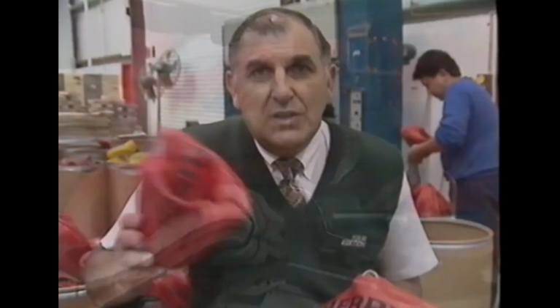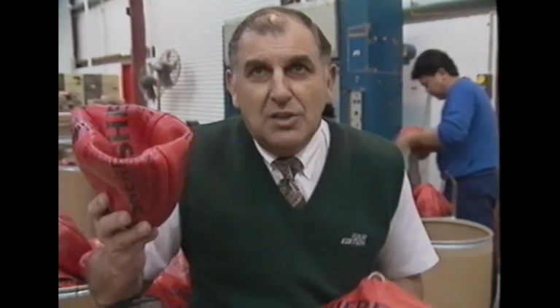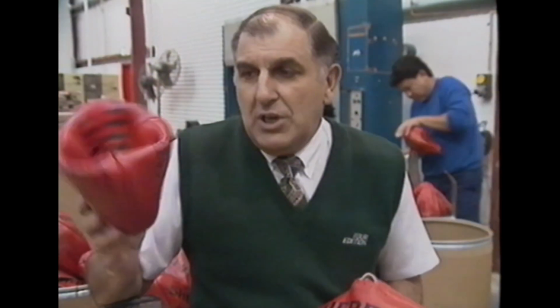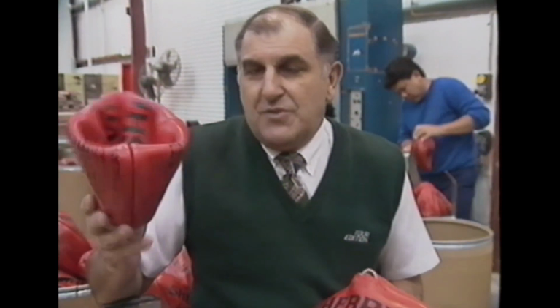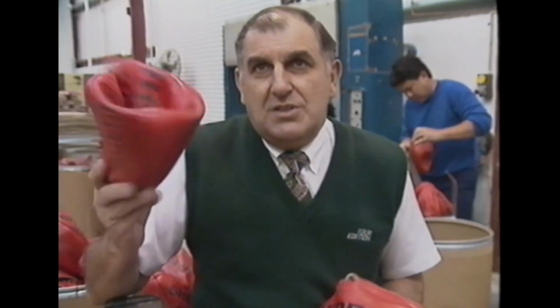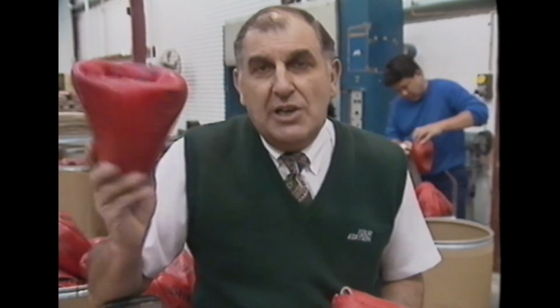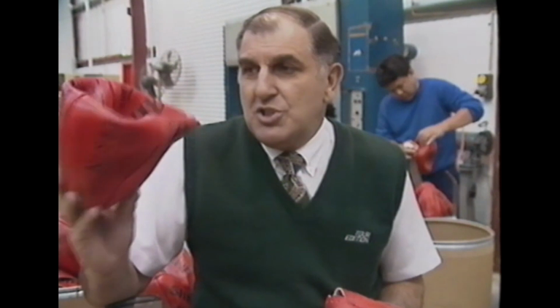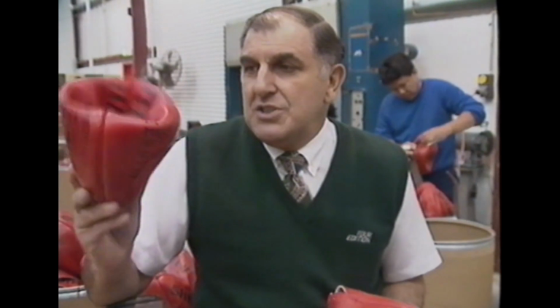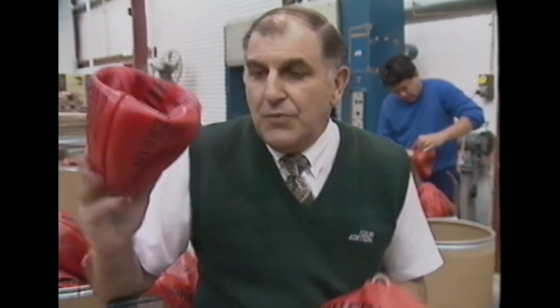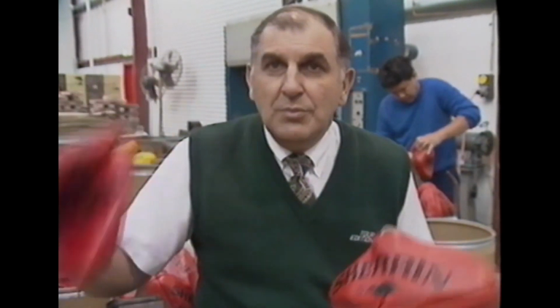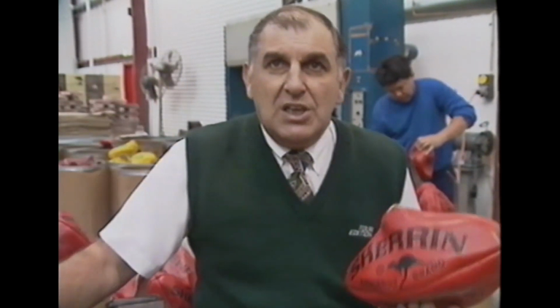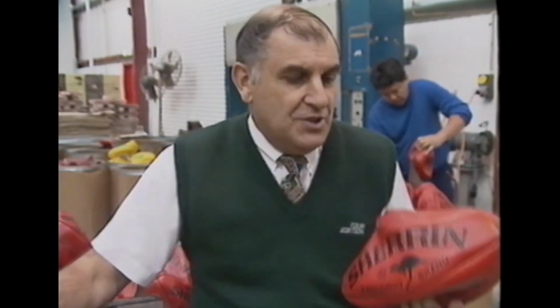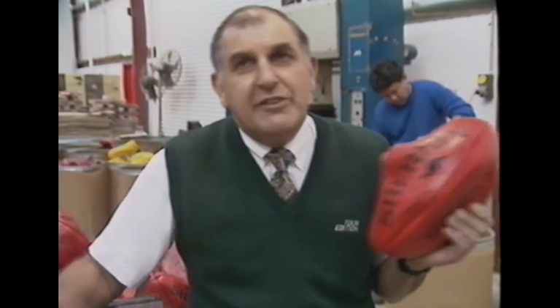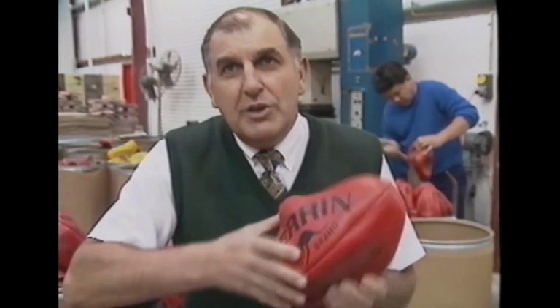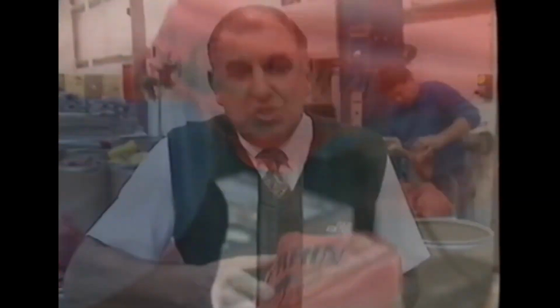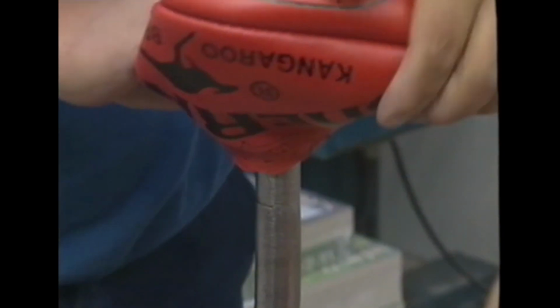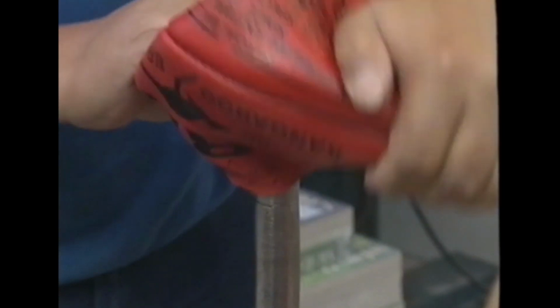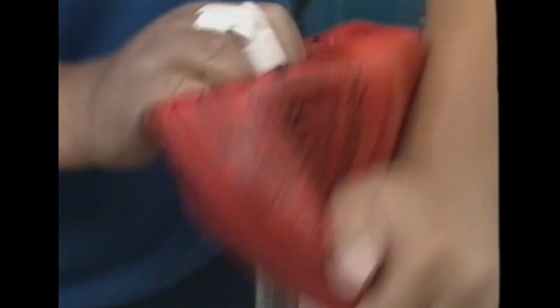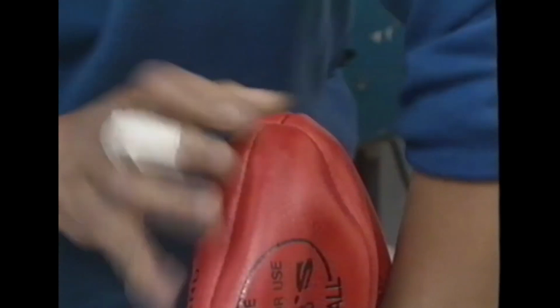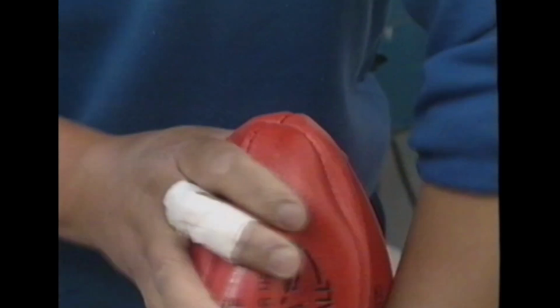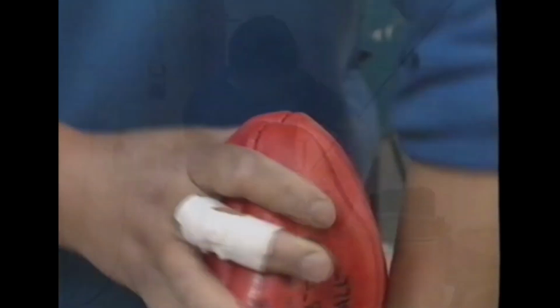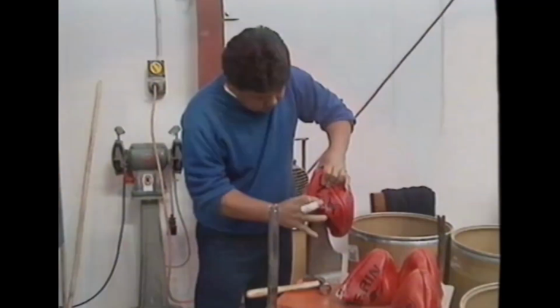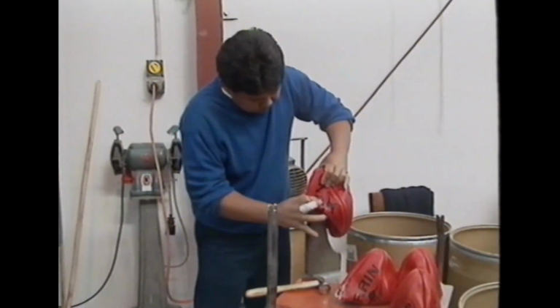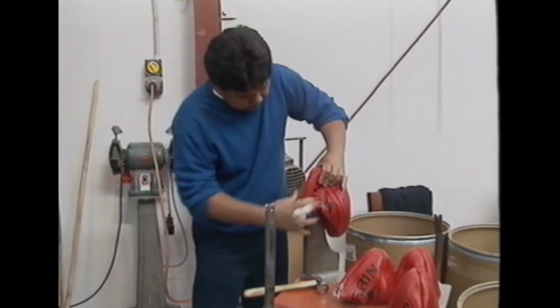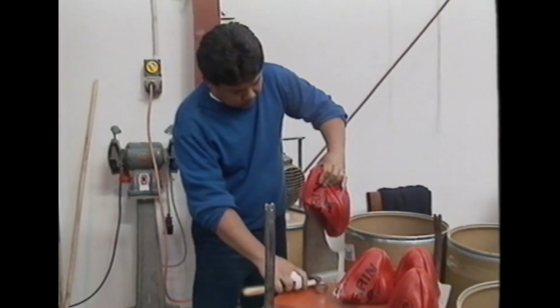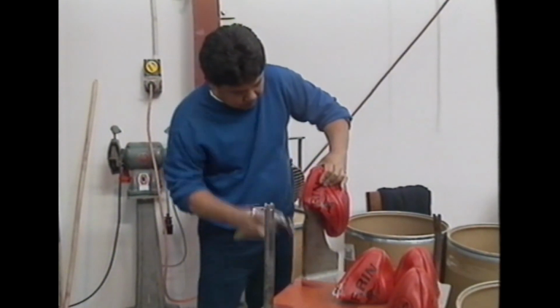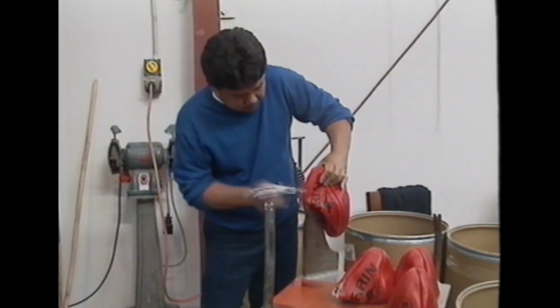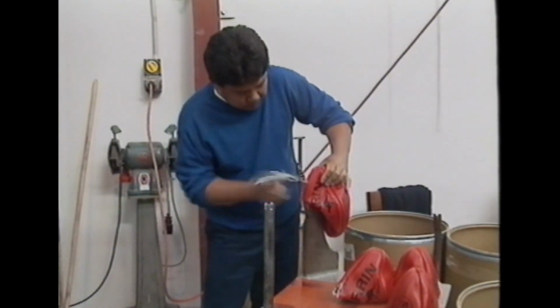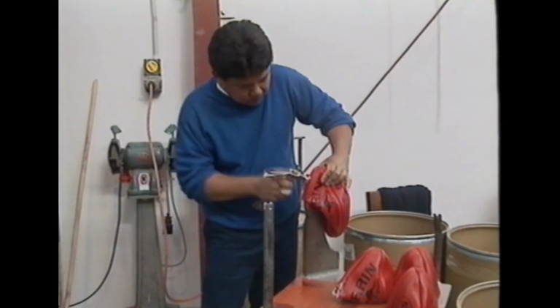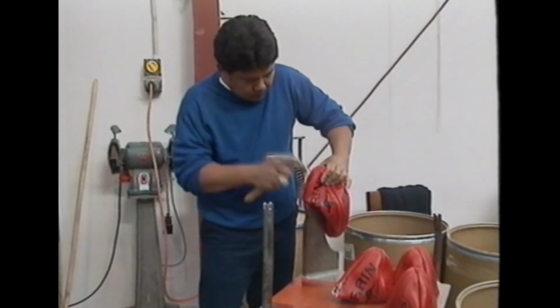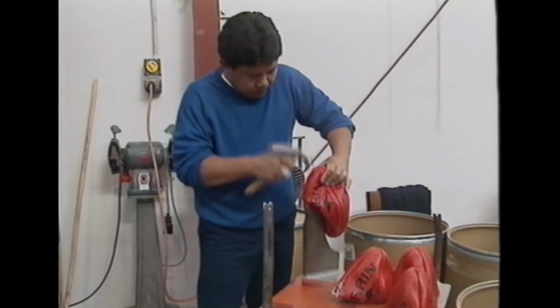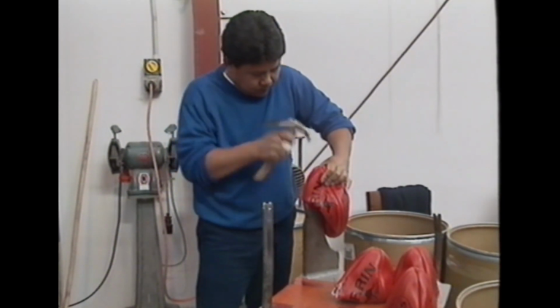The ball comes from the sewing machines in its form. It comes to this area where it's turned out and the seams are all hammered in preparation for the bladder.